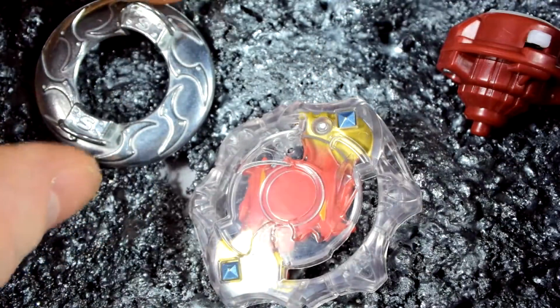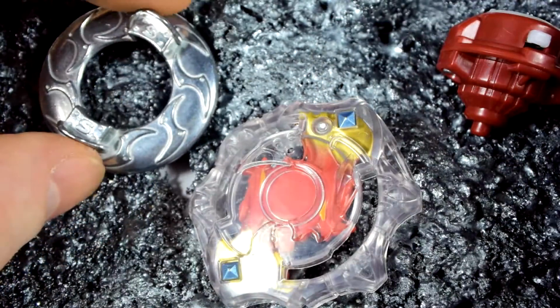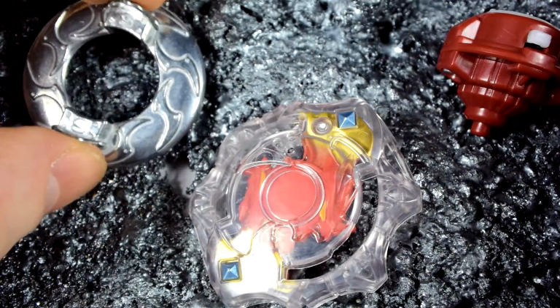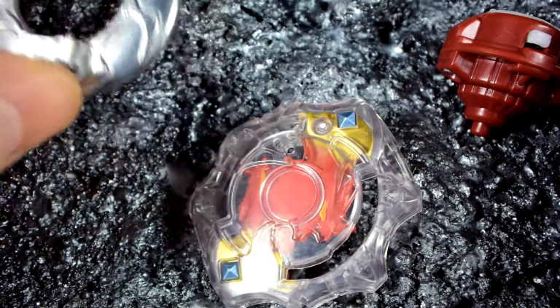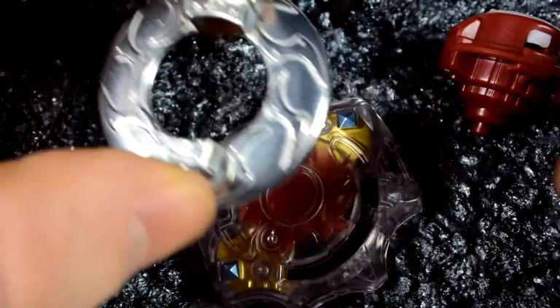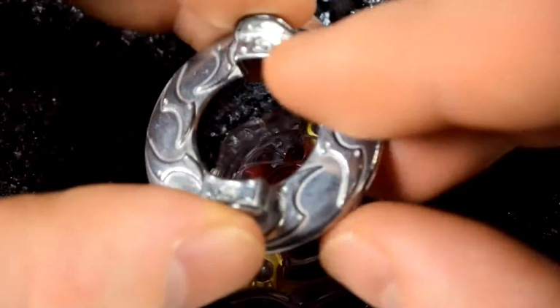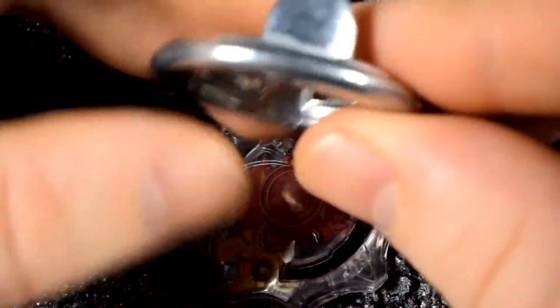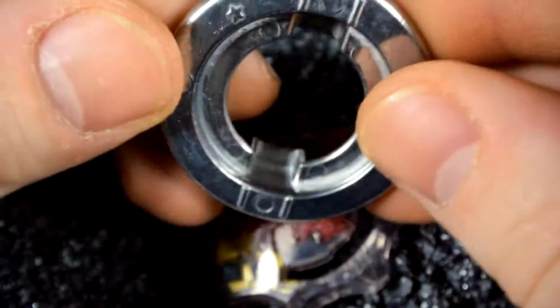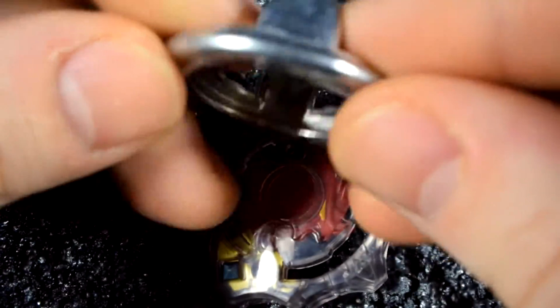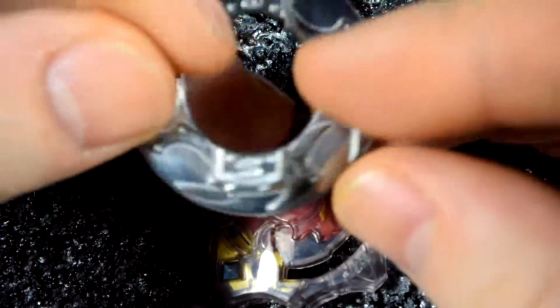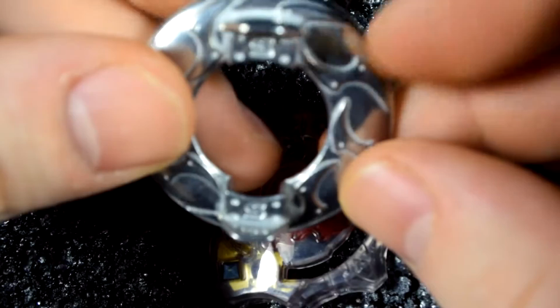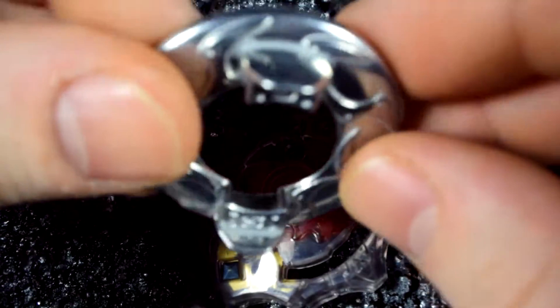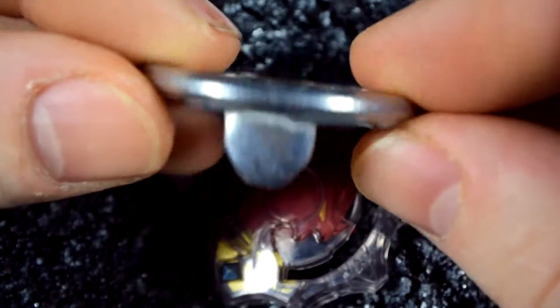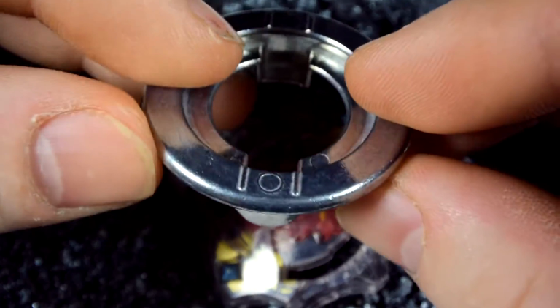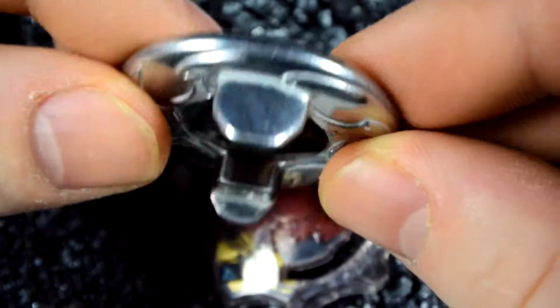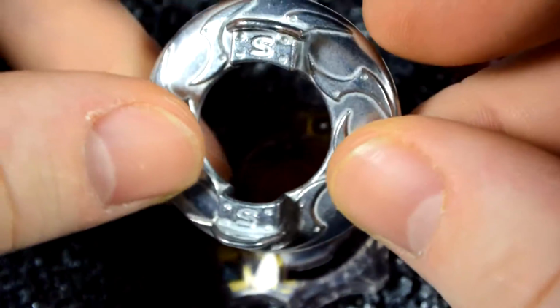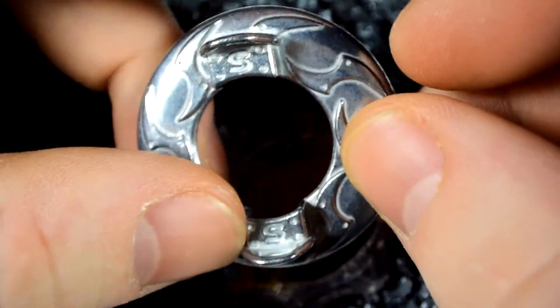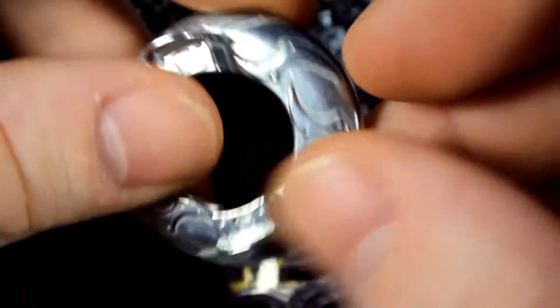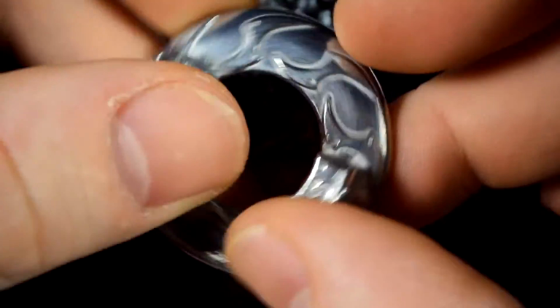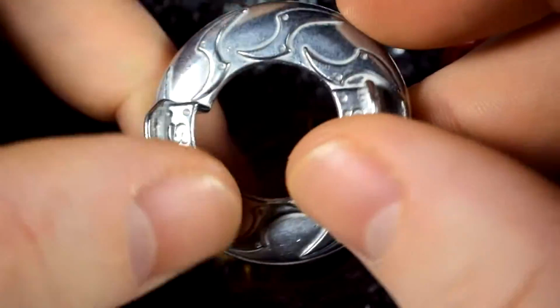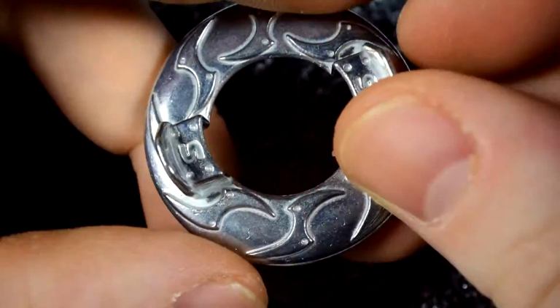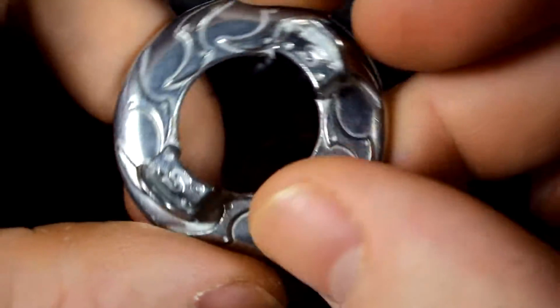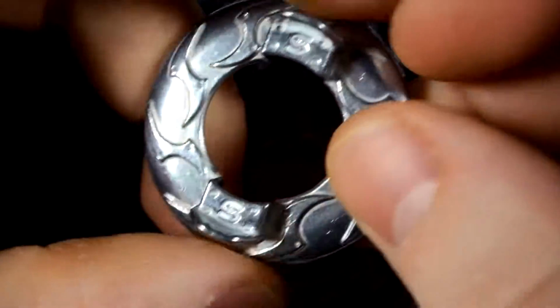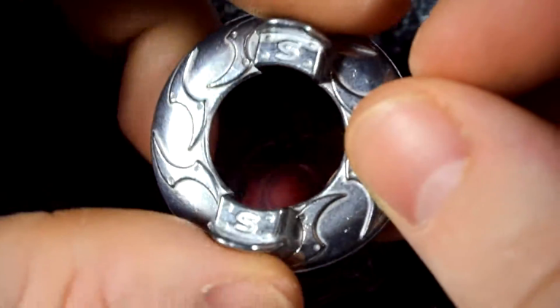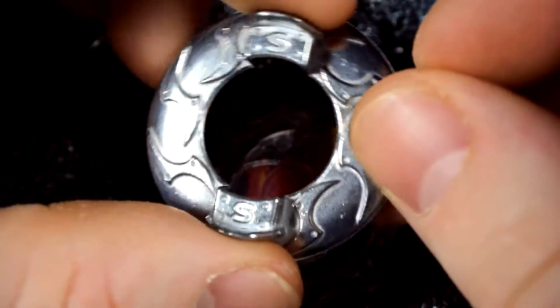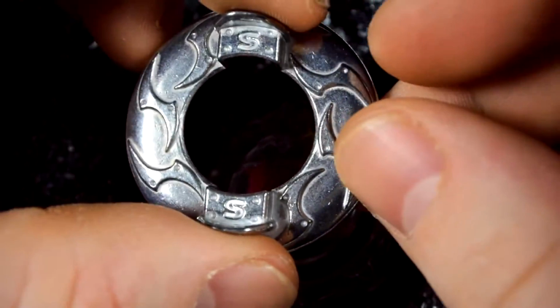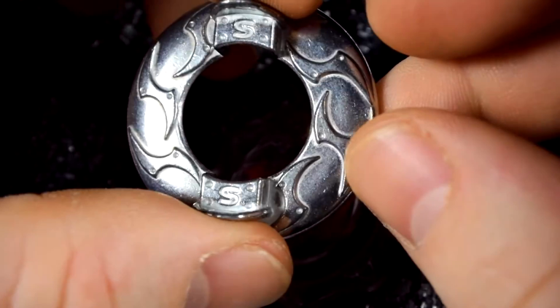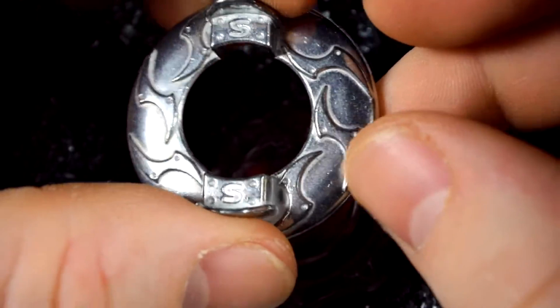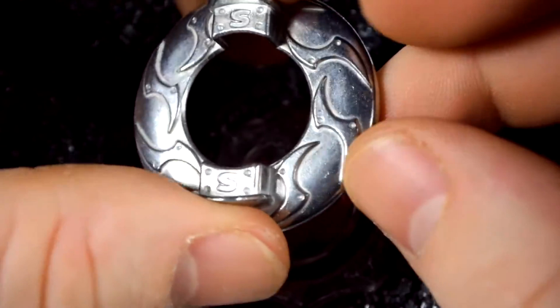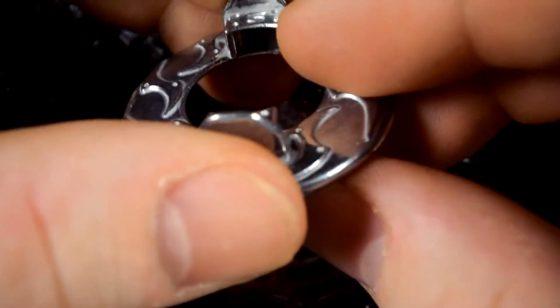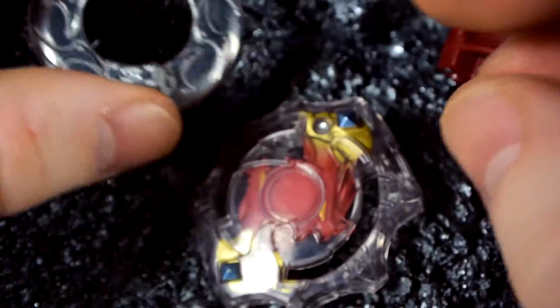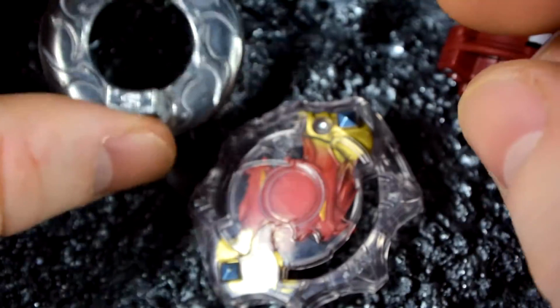Then we have Spread. Spread is nothing special, but it's actually a top-tier part for stamina, so get this guy if you're running stamina.